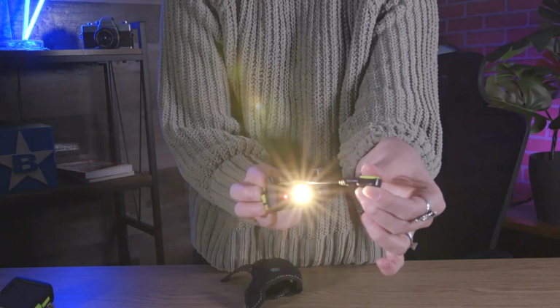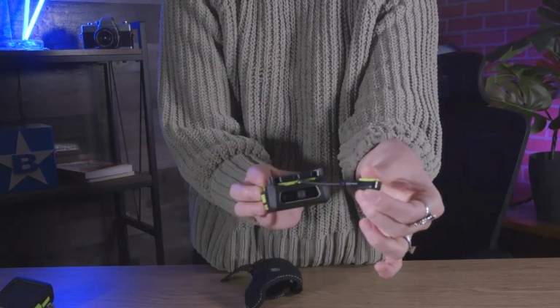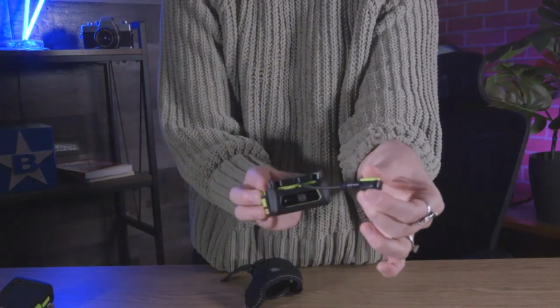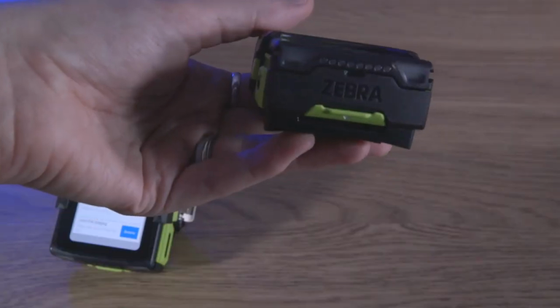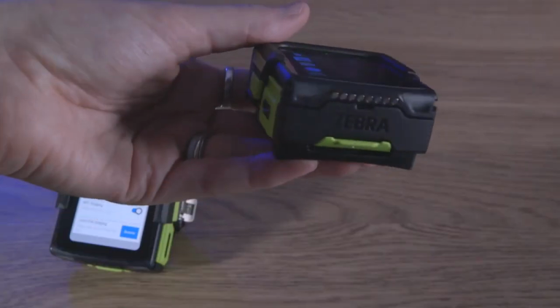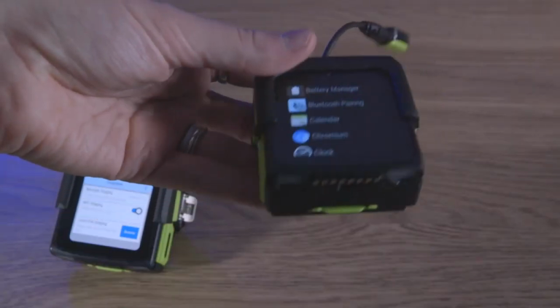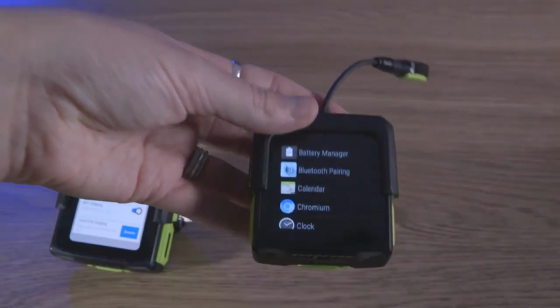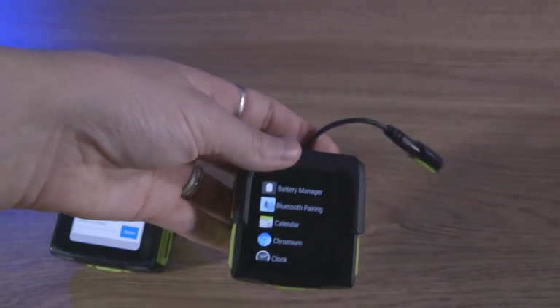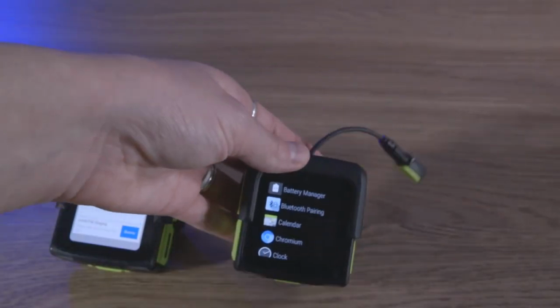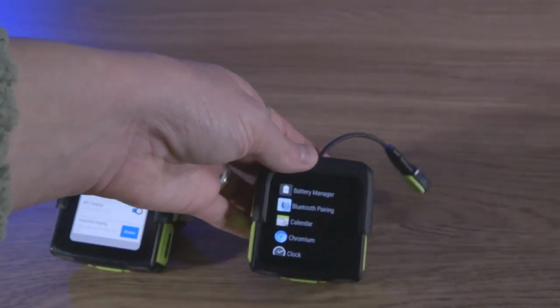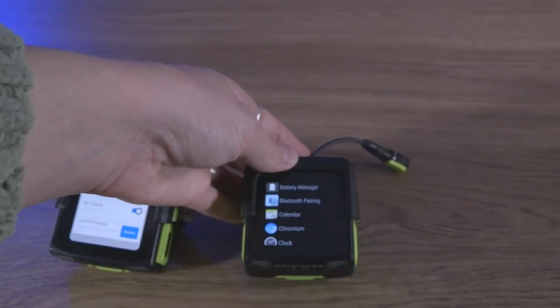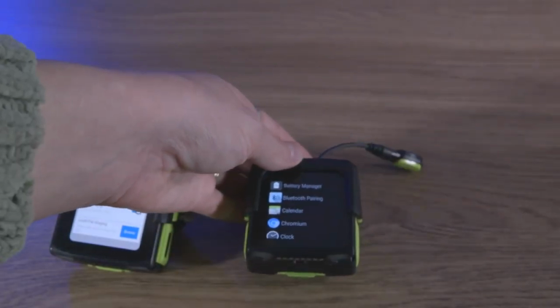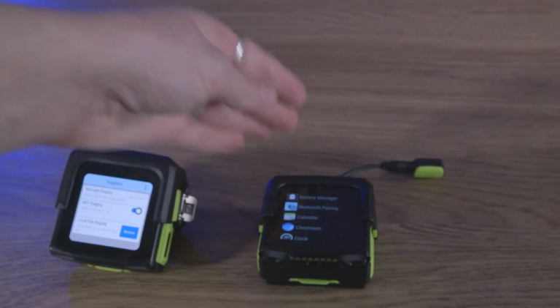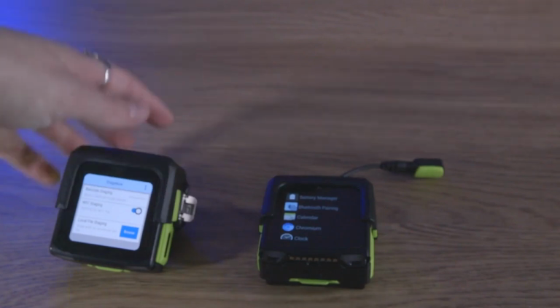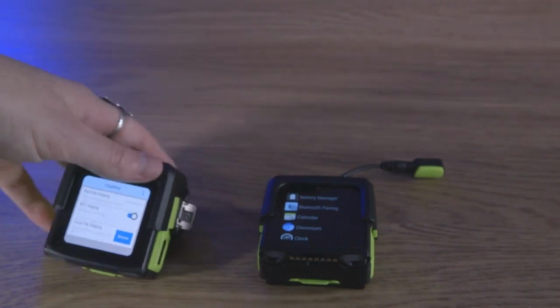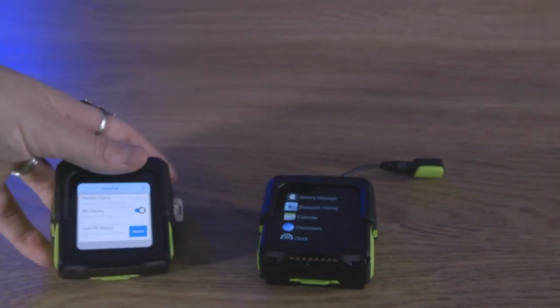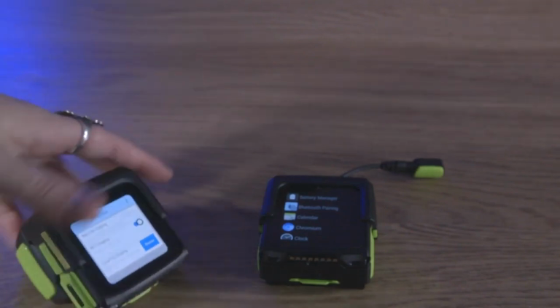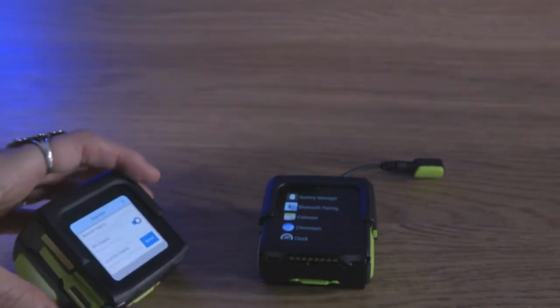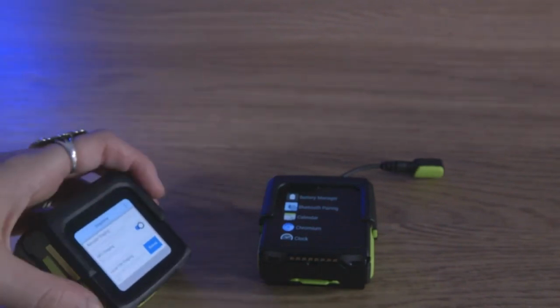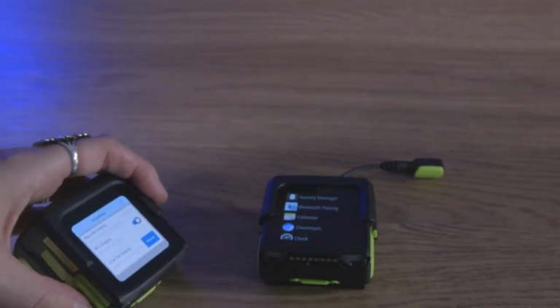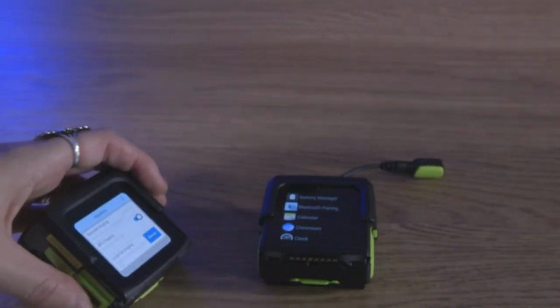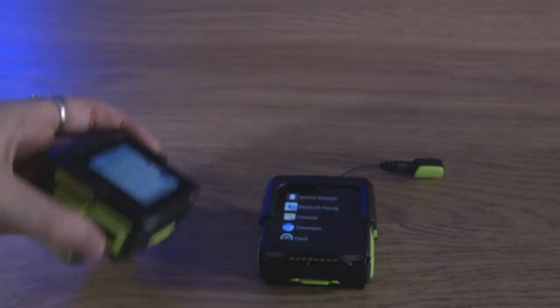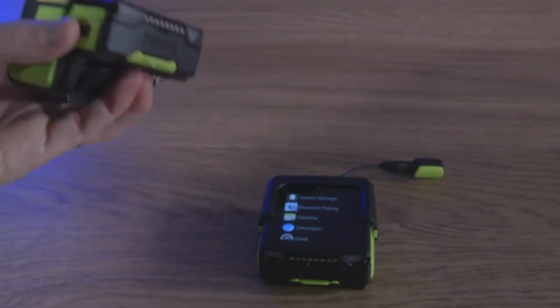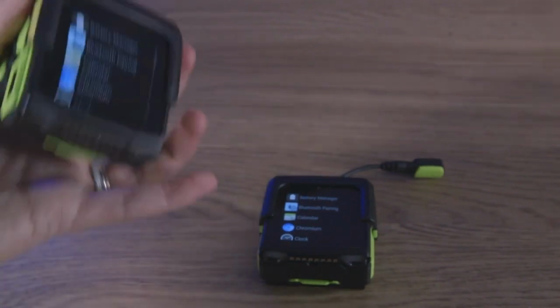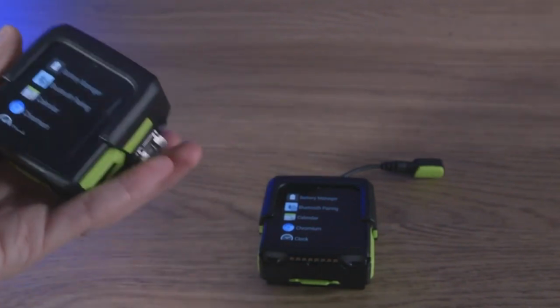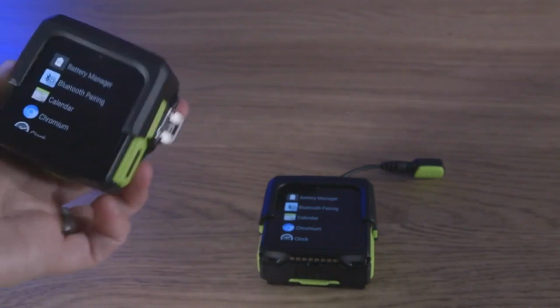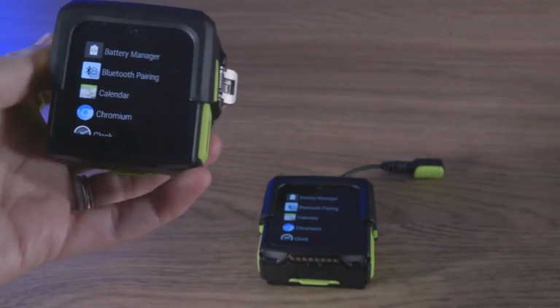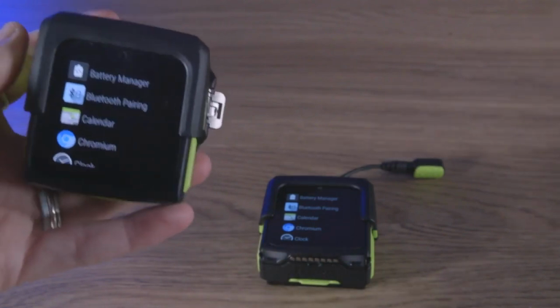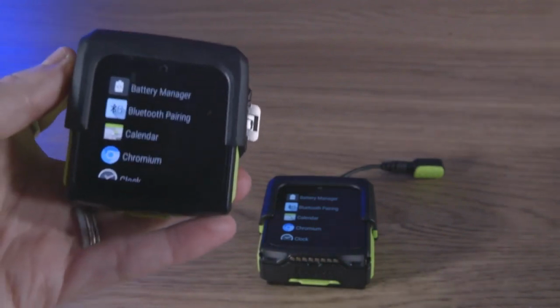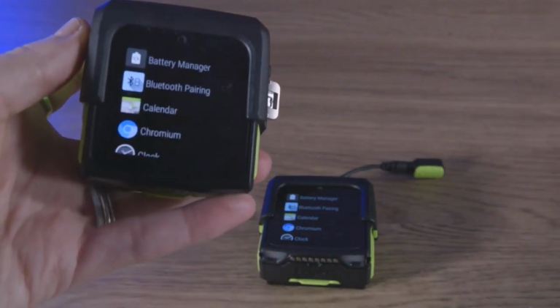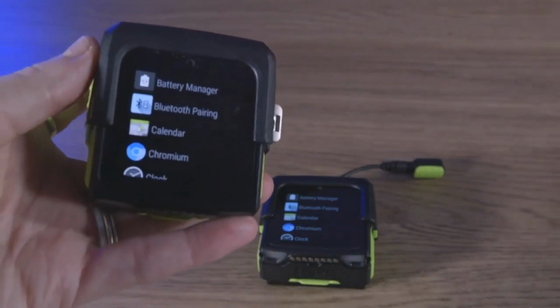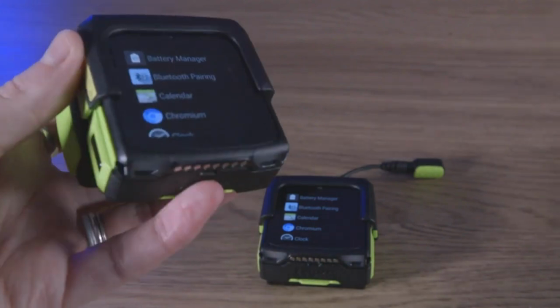All models have an IP65 rating against dust and water, and the more rugged finger and hand-mounted model was tested to withstand 2,000 consecutive tumbles and multiple drops from up to six feet.